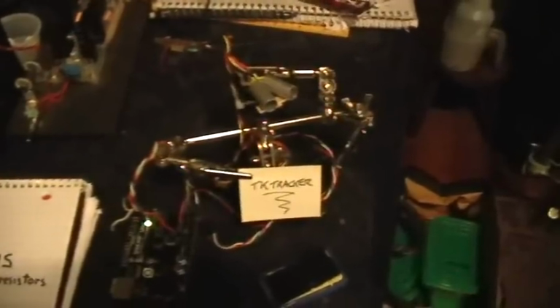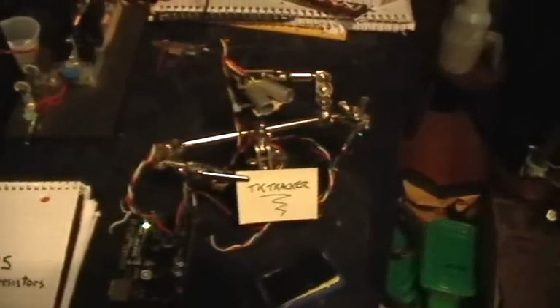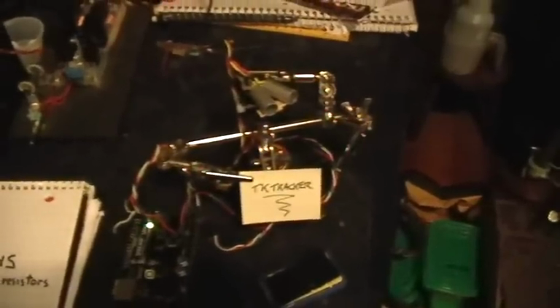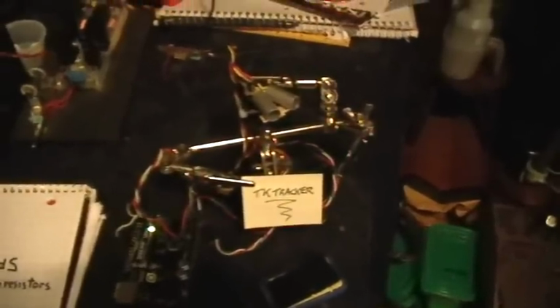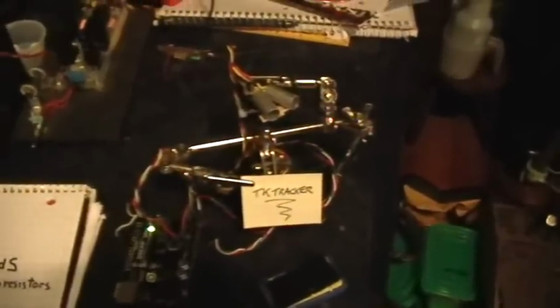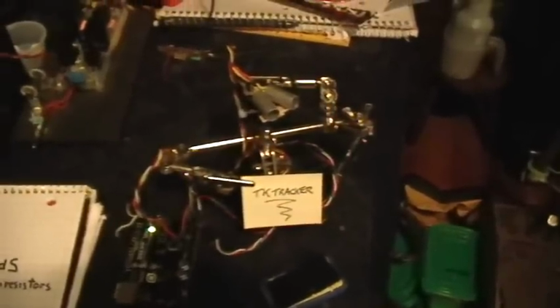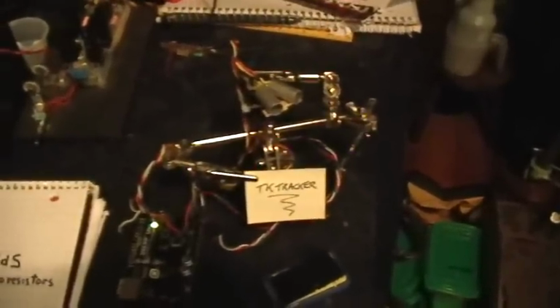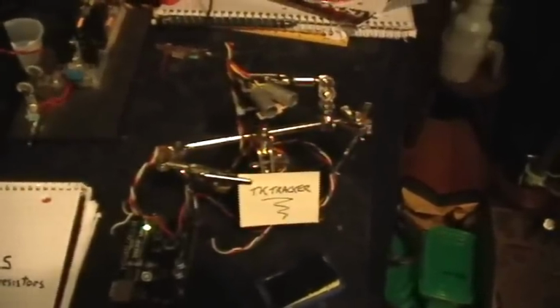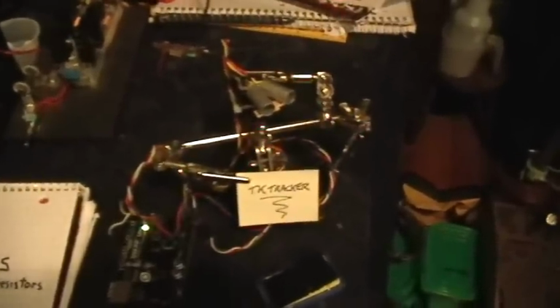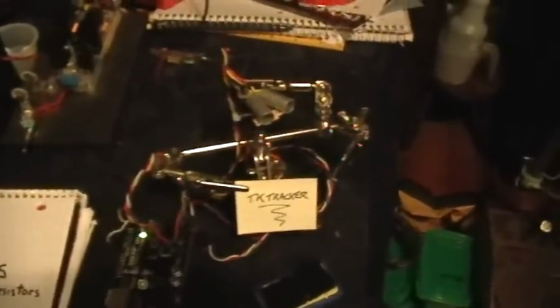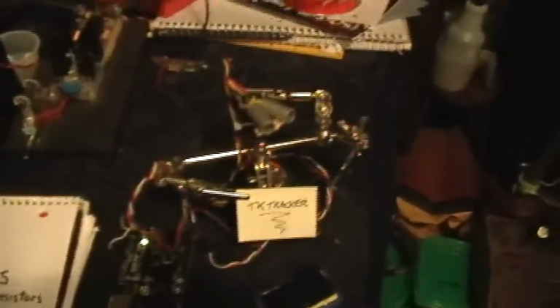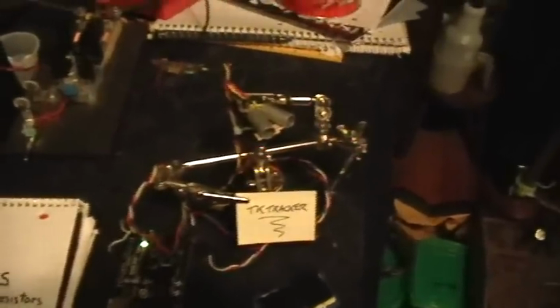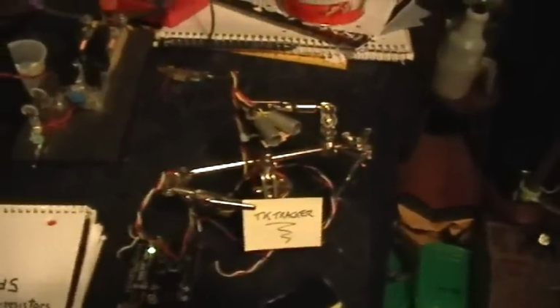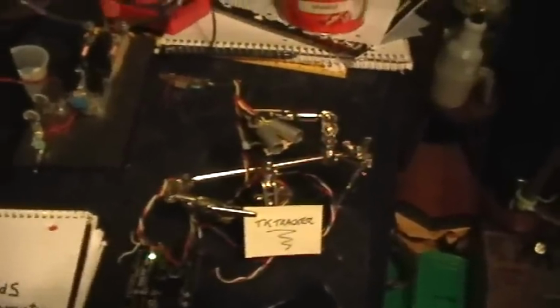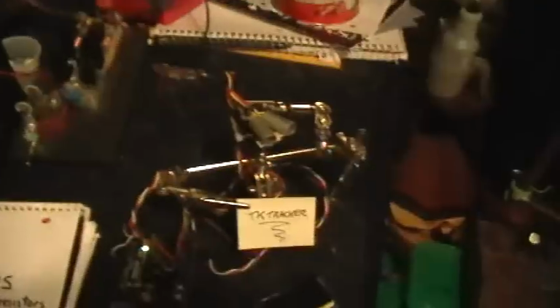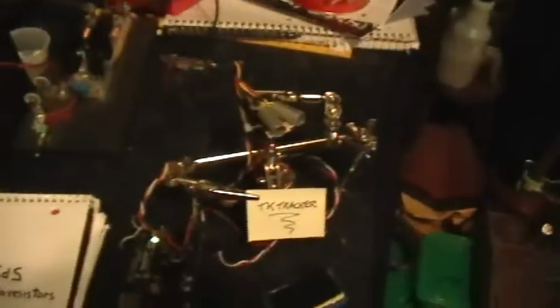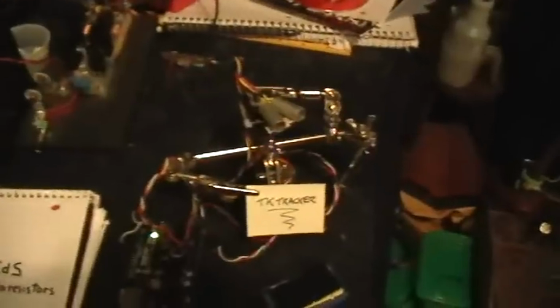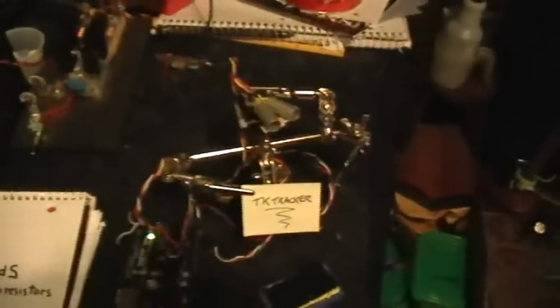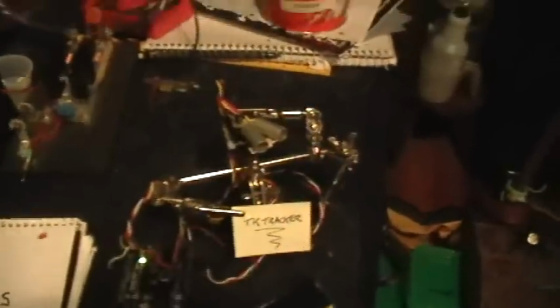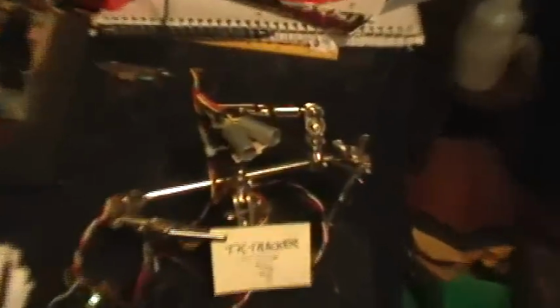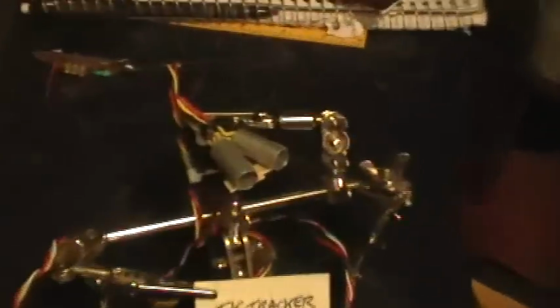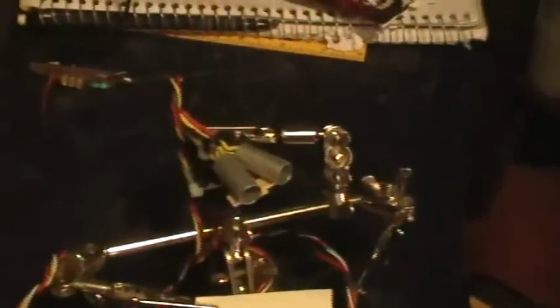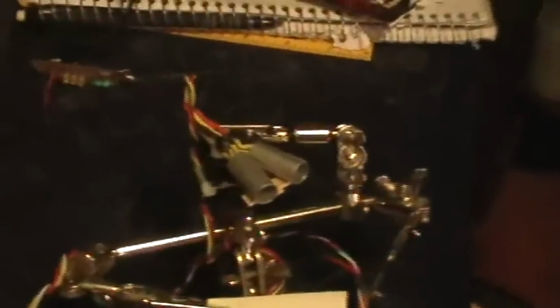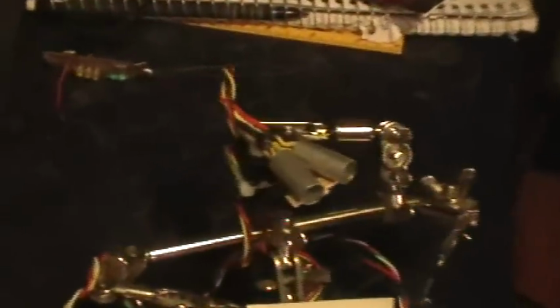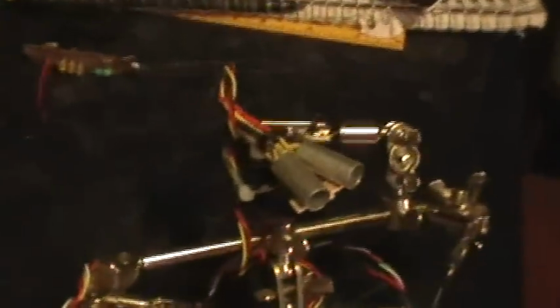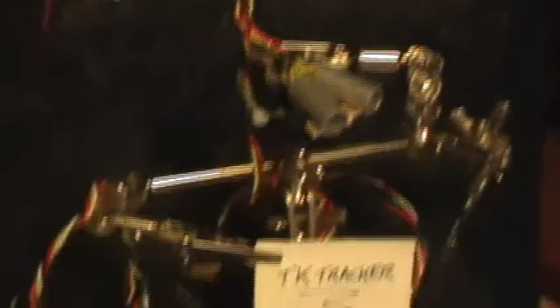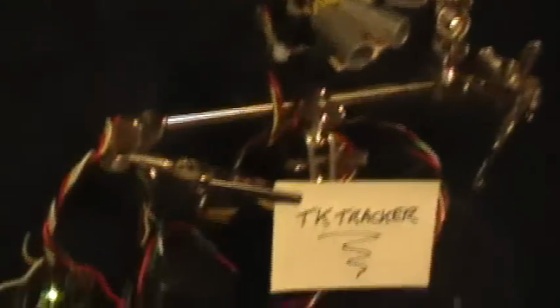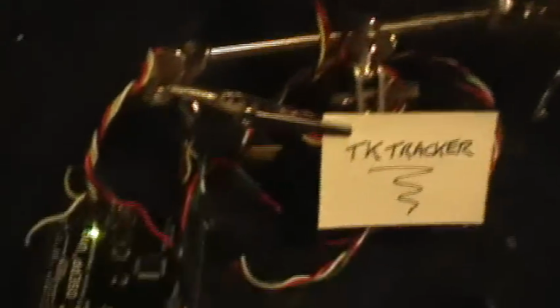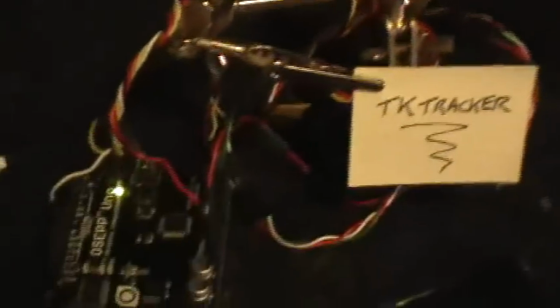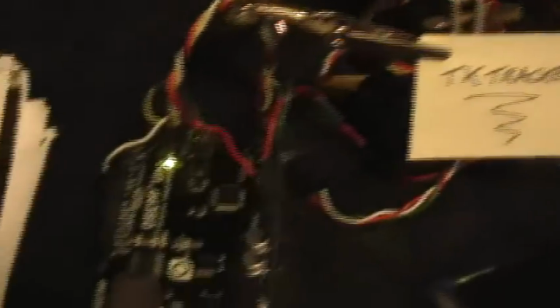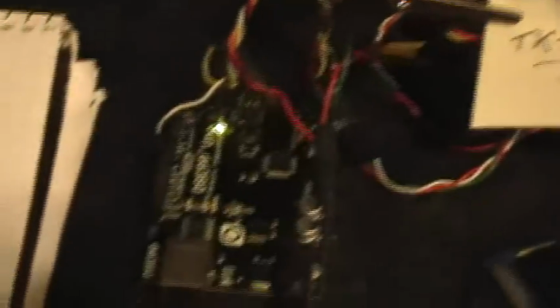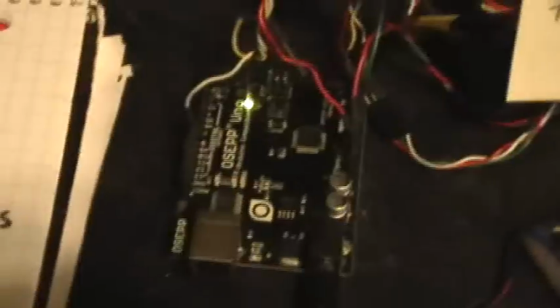Good afternoon, welcome to my laboratory. Here's a little gadget that I call the TK Tracker. It's a very simple light tracker based on Arduino.